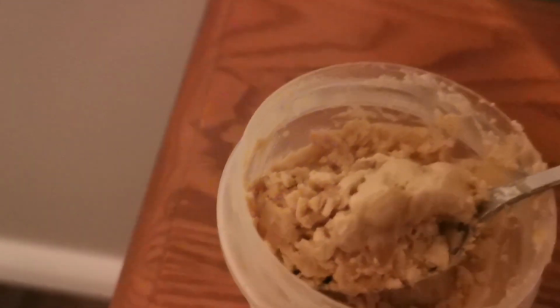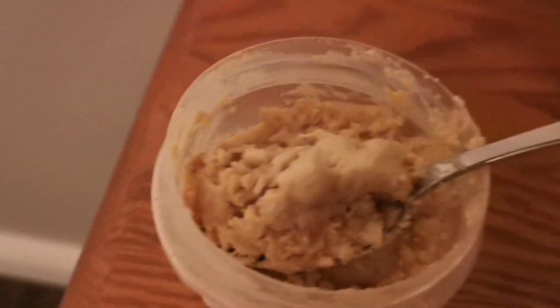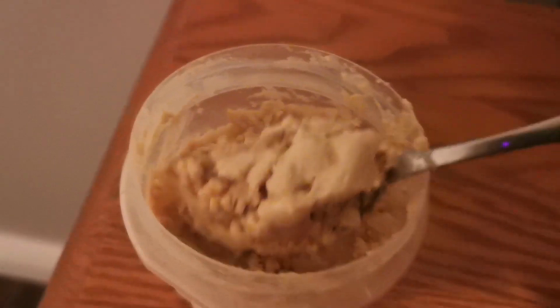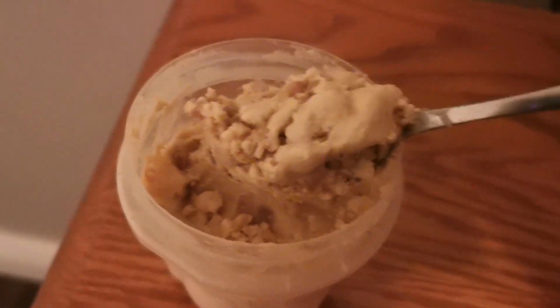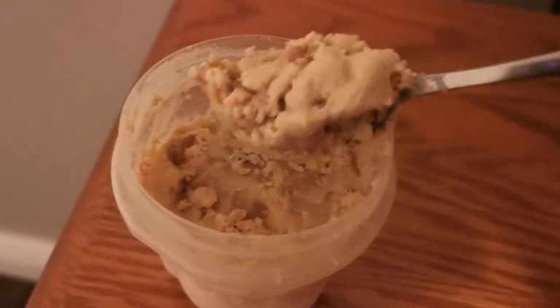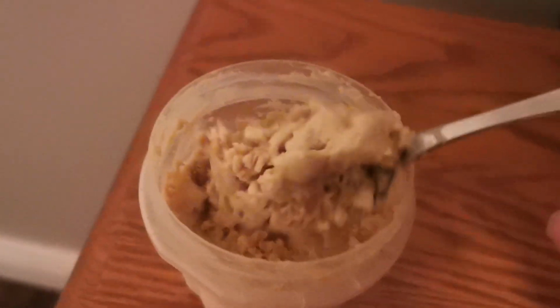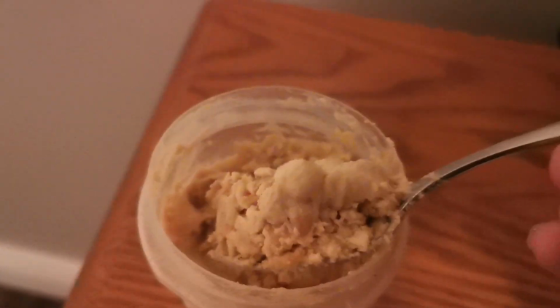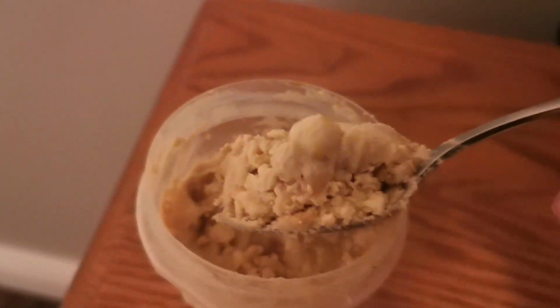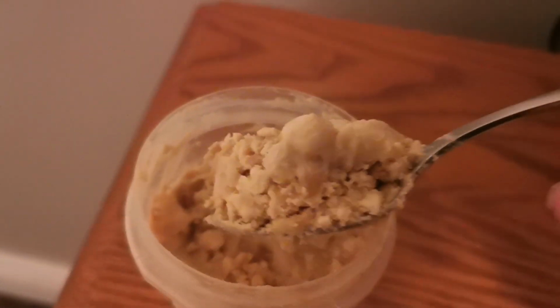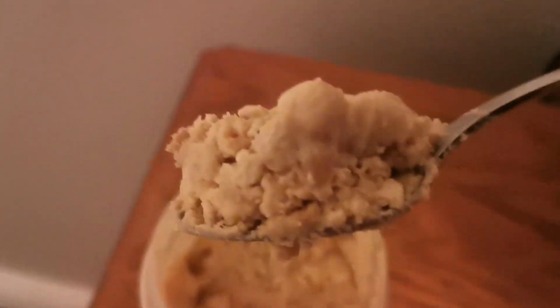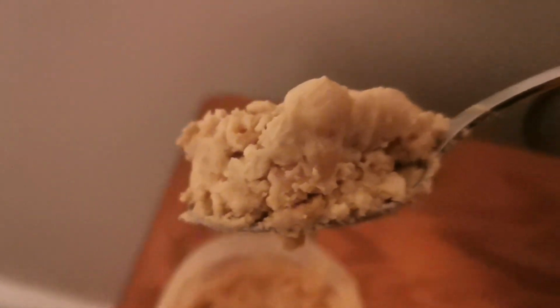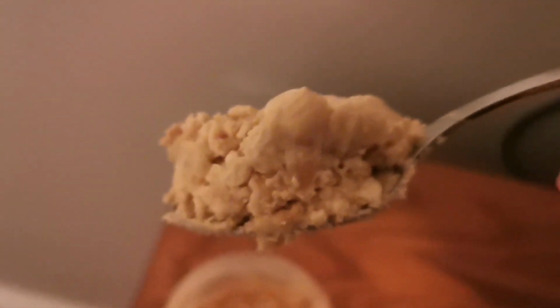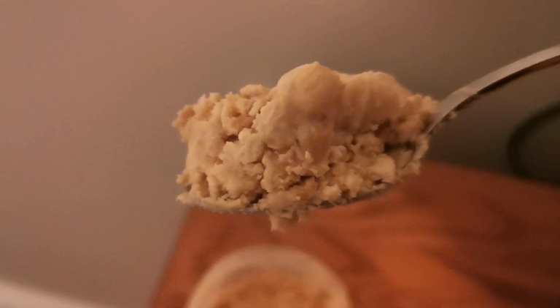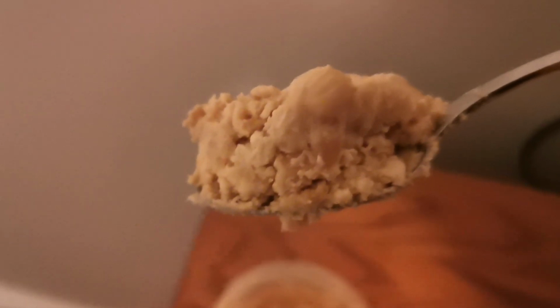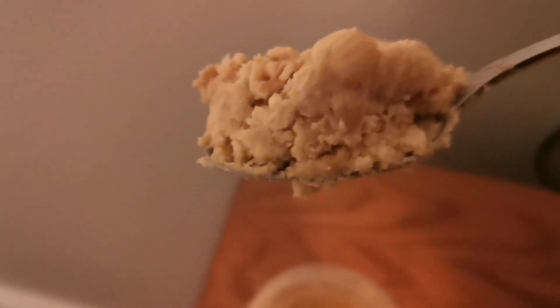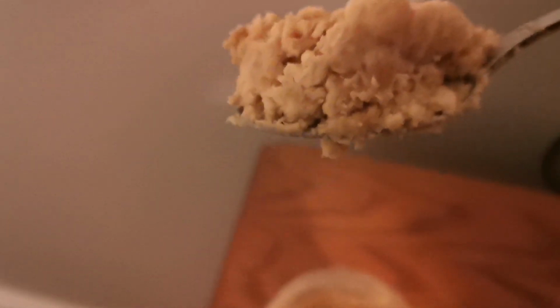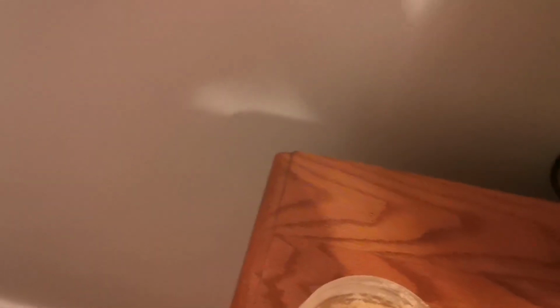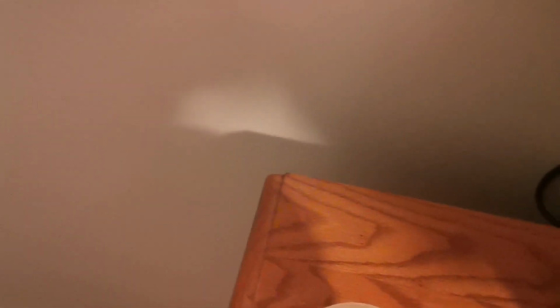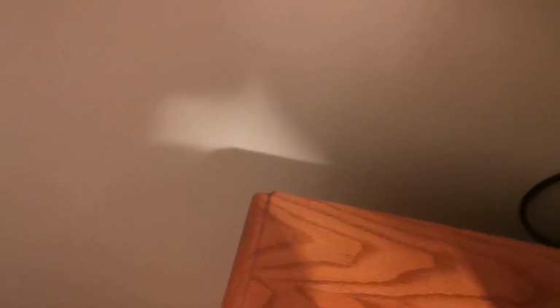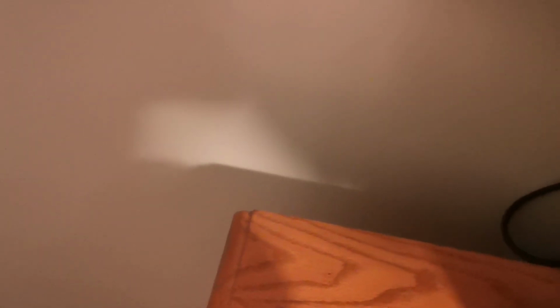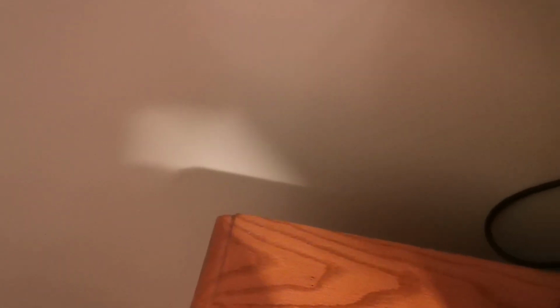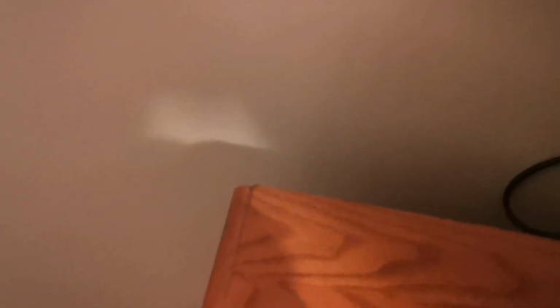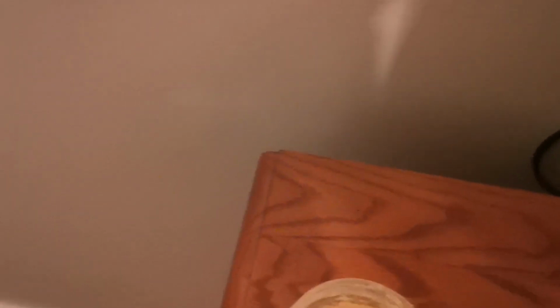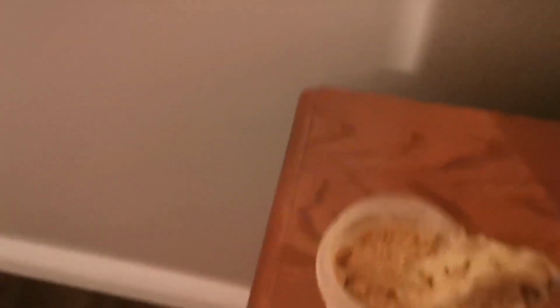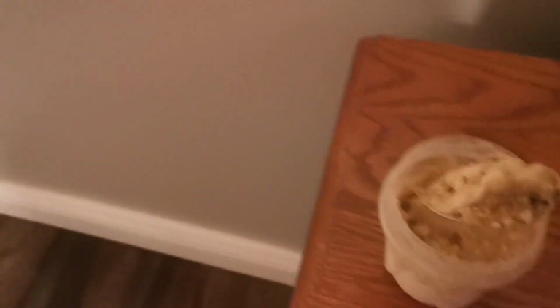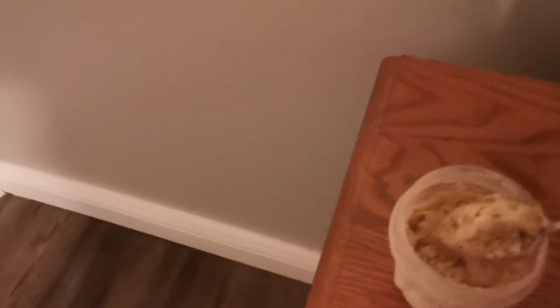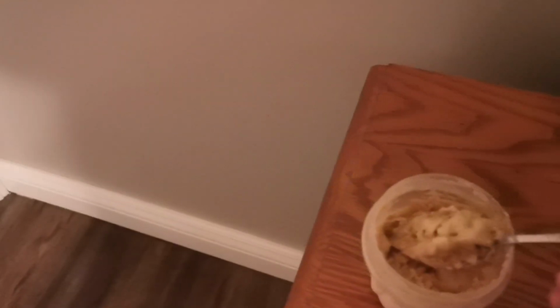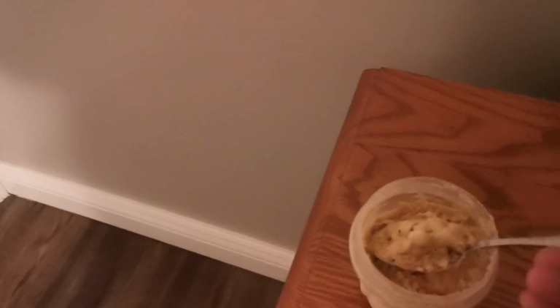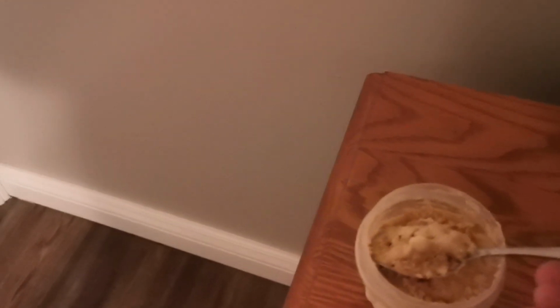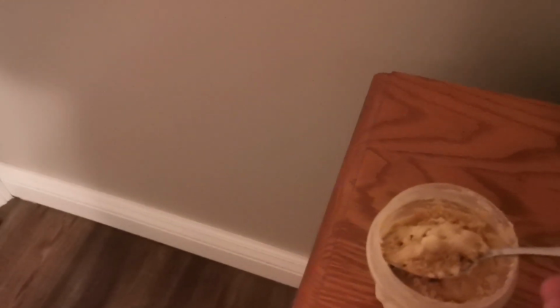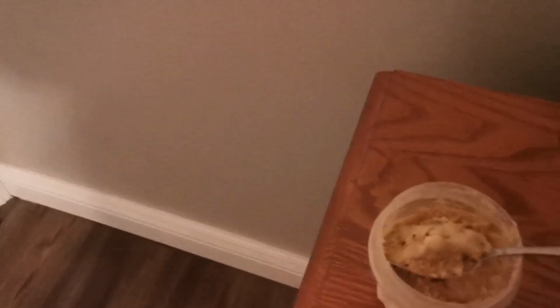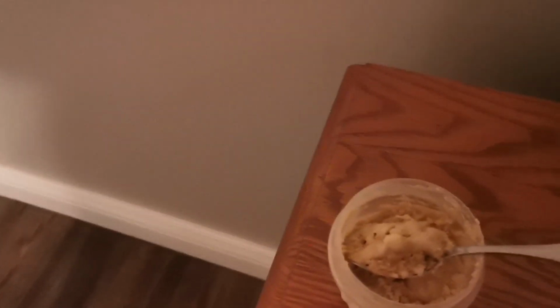I let it defrost for a few minutes and look at that — that's amazing. I haven't tried it yet. Okay, that is seriously good.